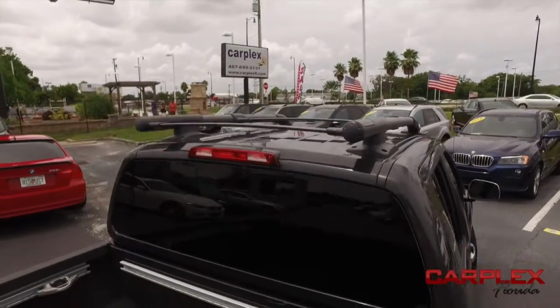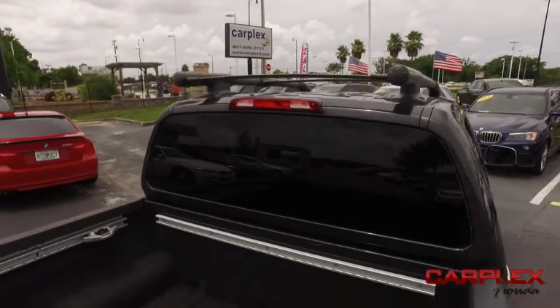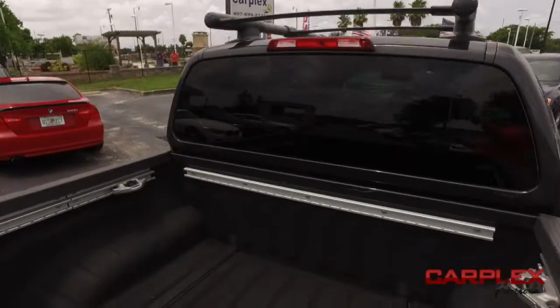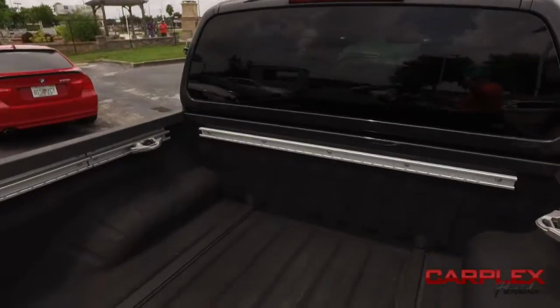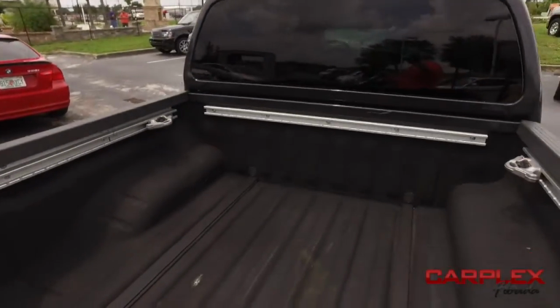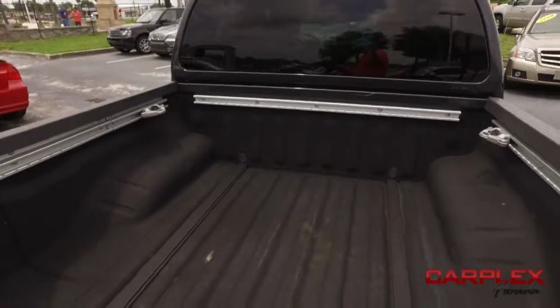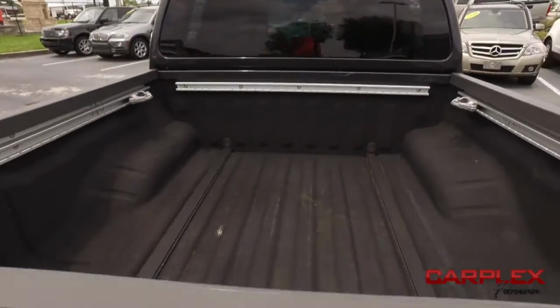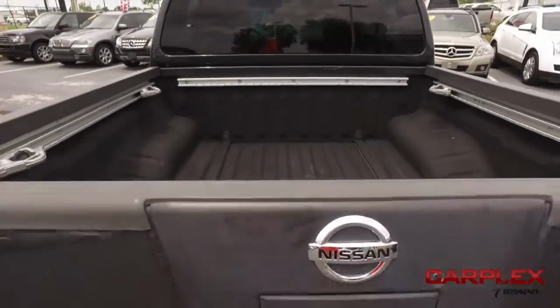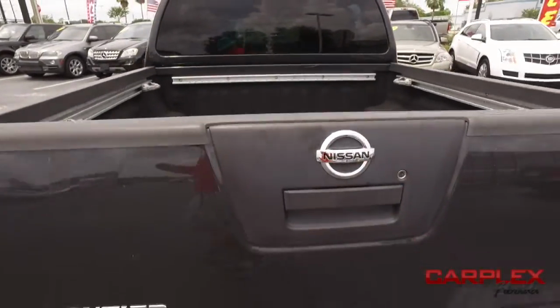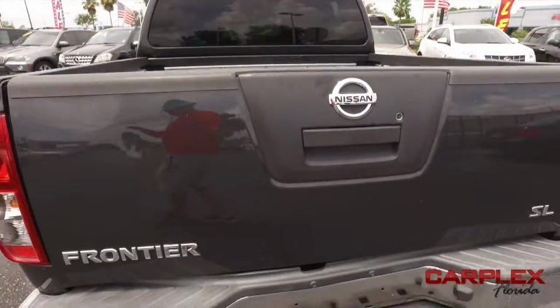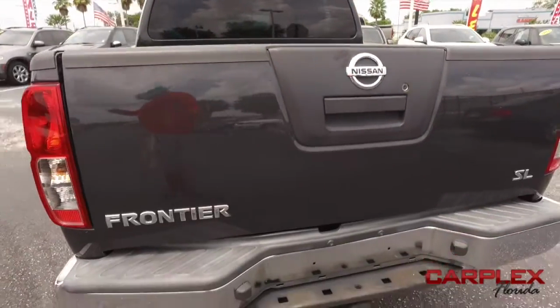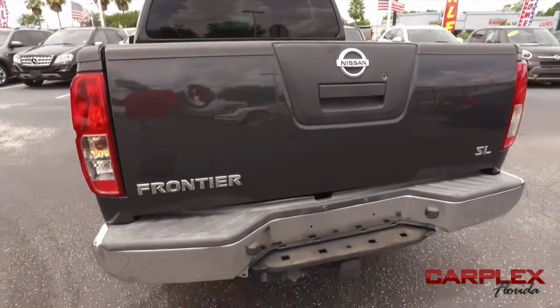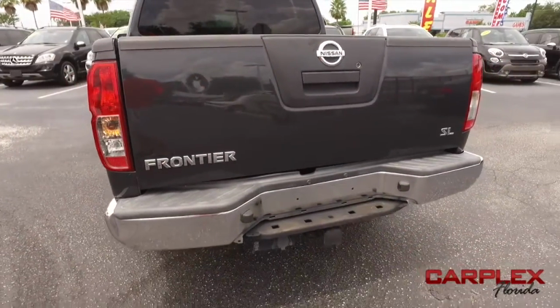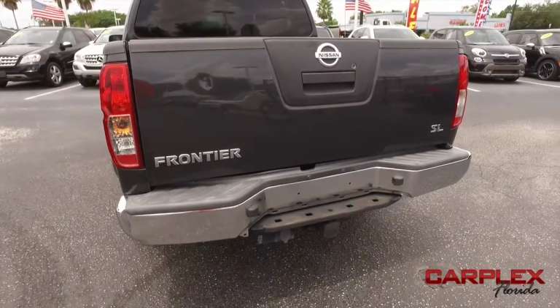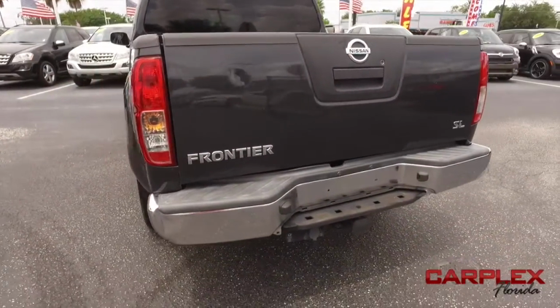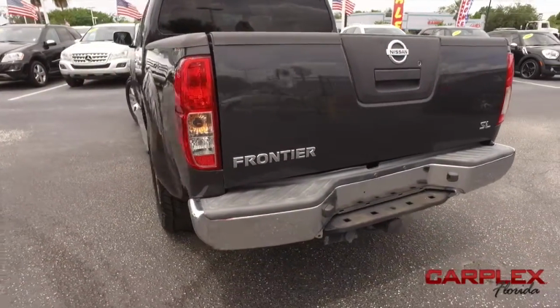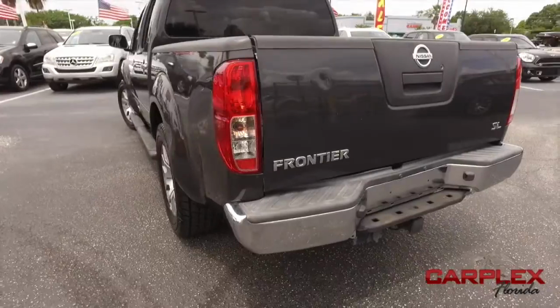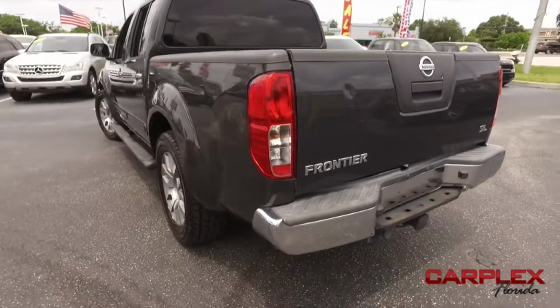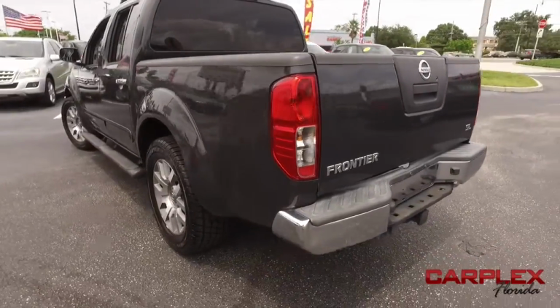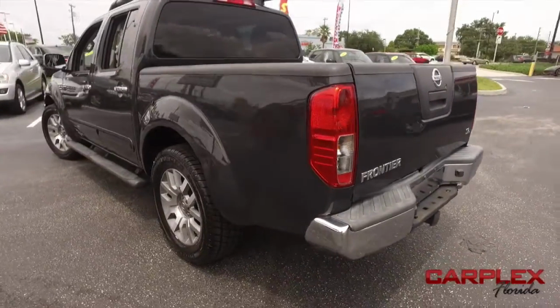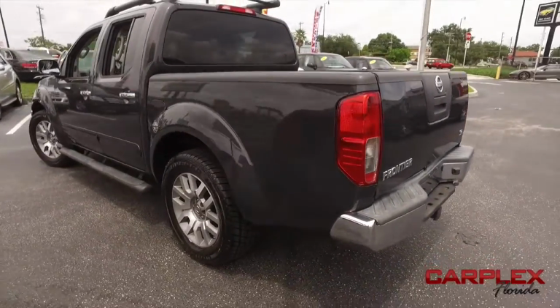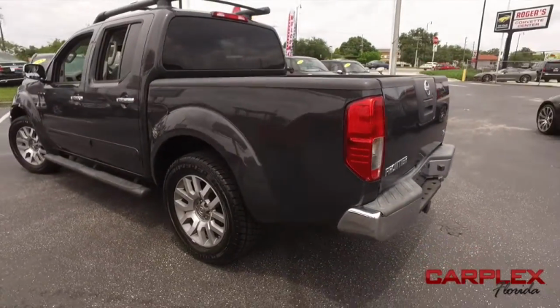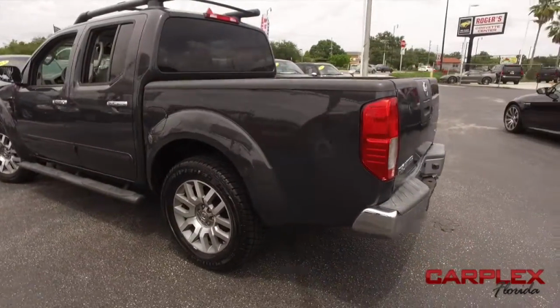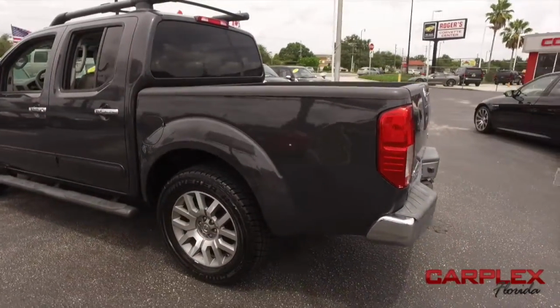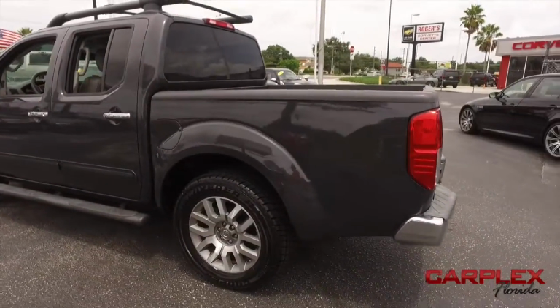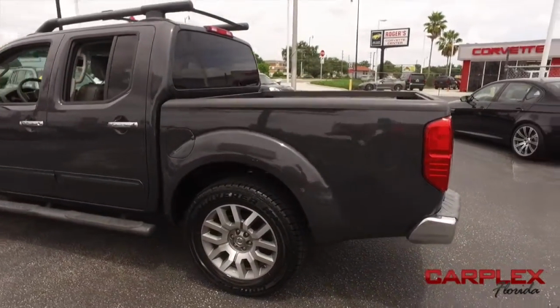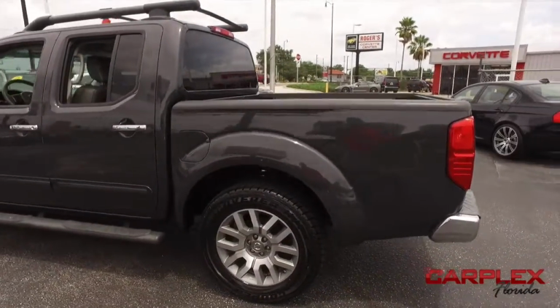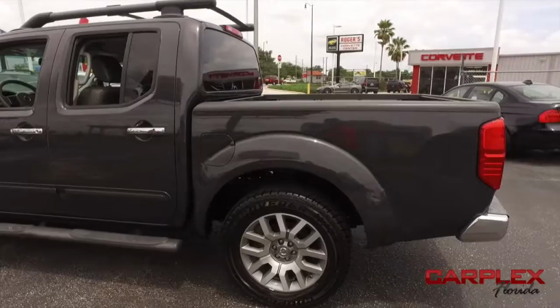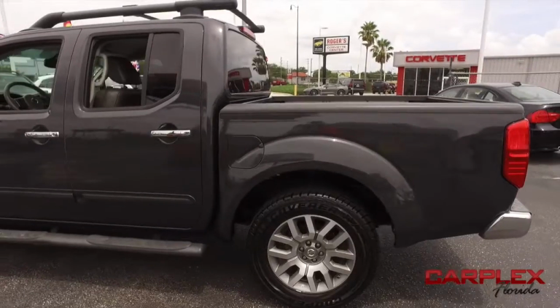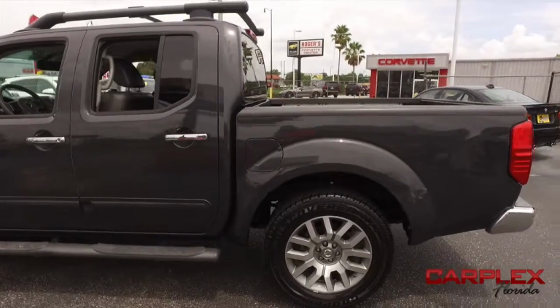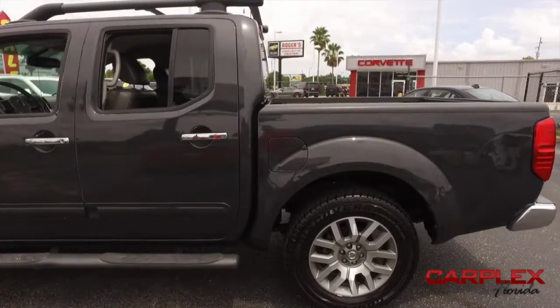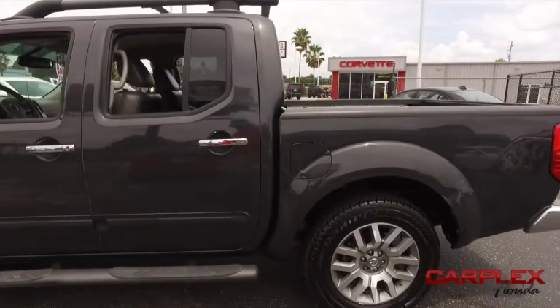Guys, you got a spray-on bed liner. You got that Rockford Fosgate CD MP3 sound system — be sounding good running through the neighborhood. Do some major towing and hauling with that V6 muscle. This is an absolutely gorgeous truck.